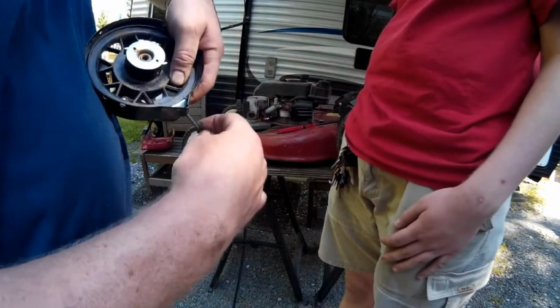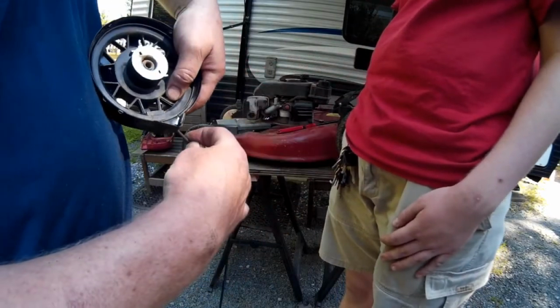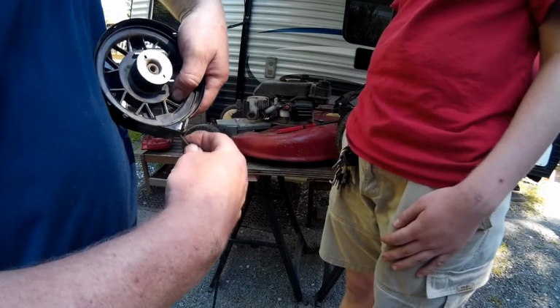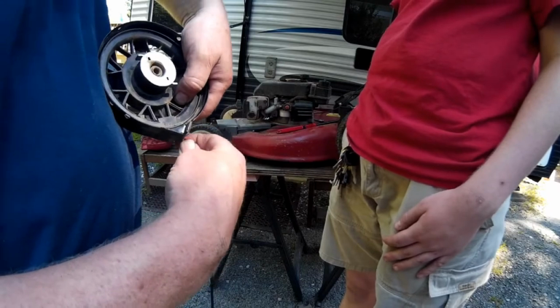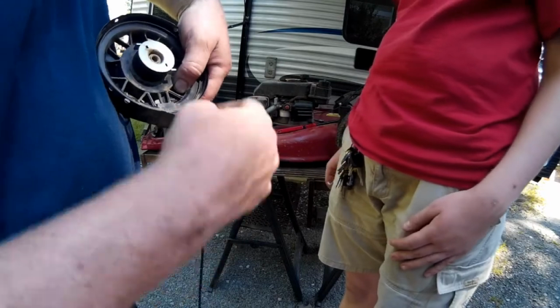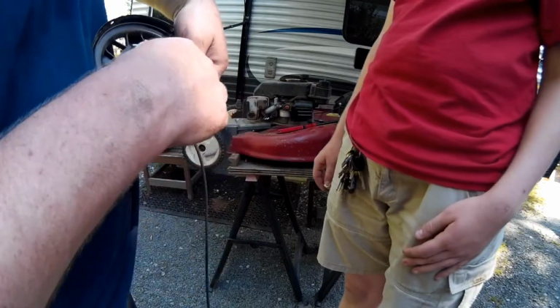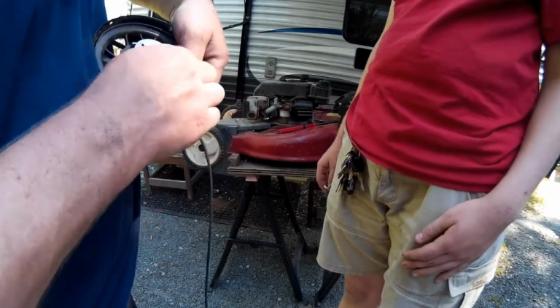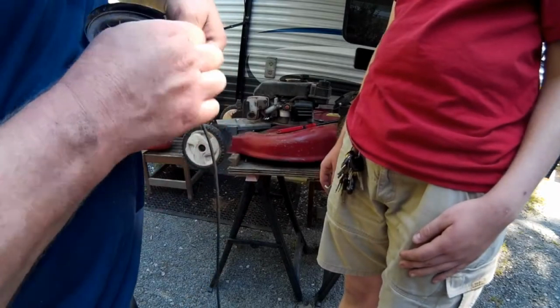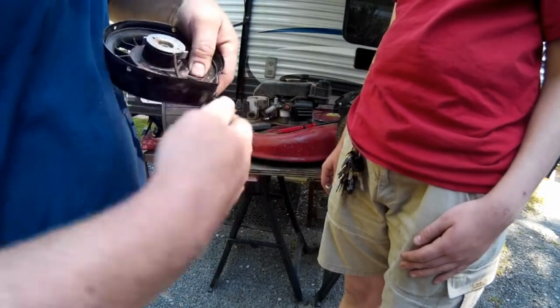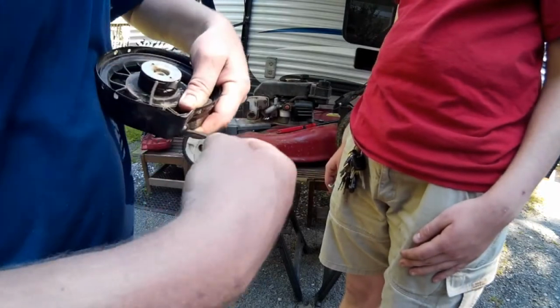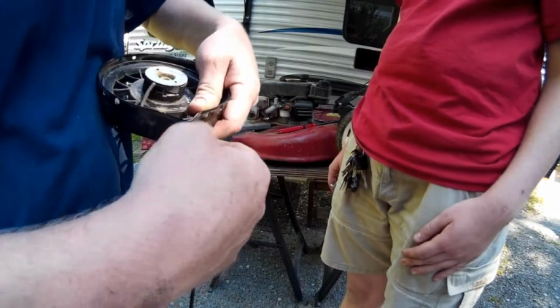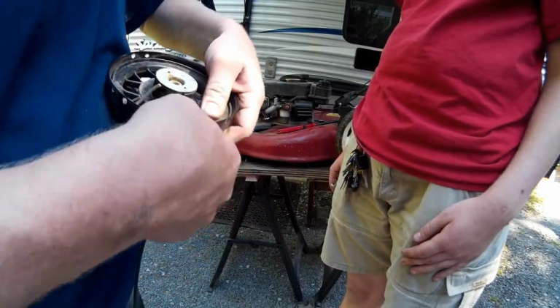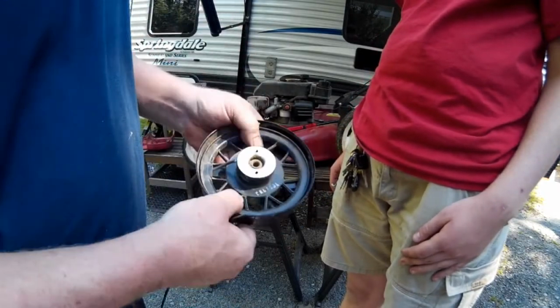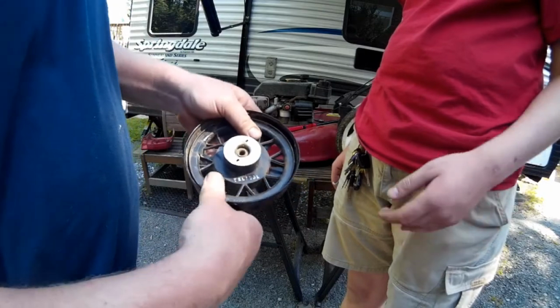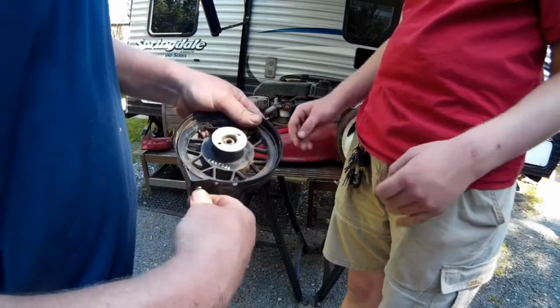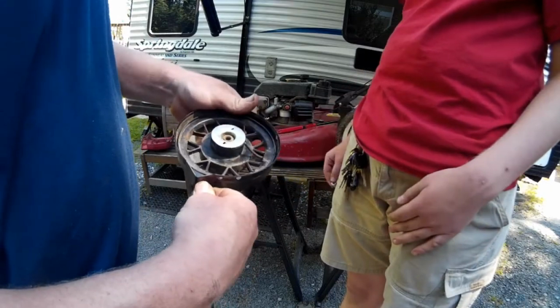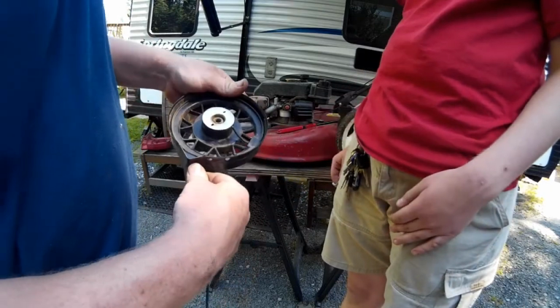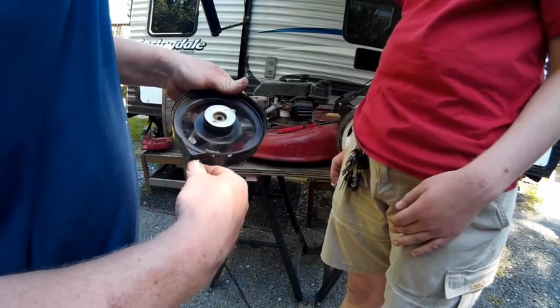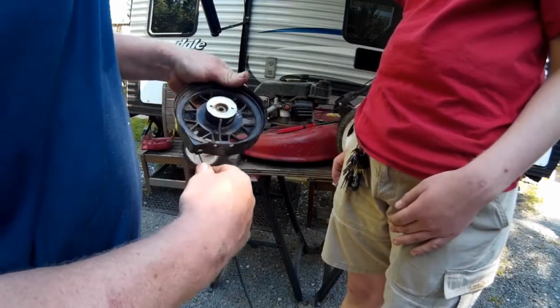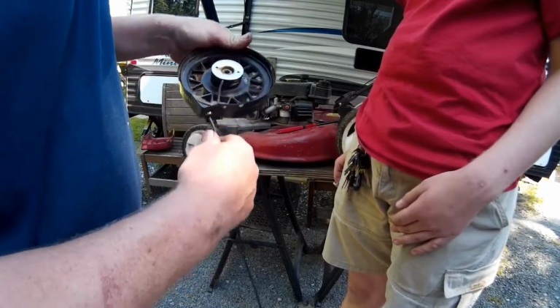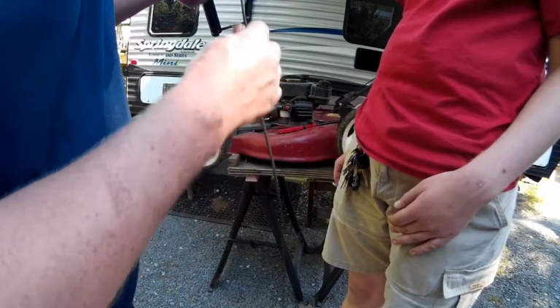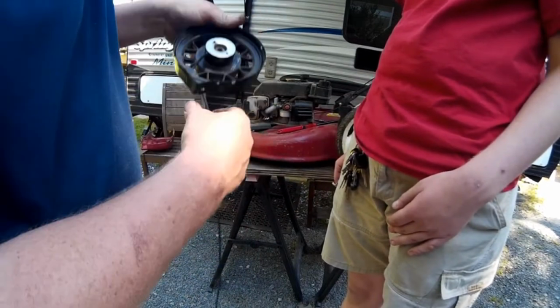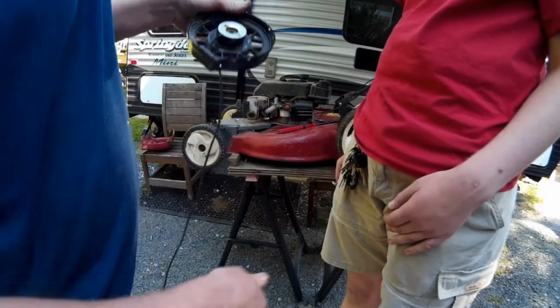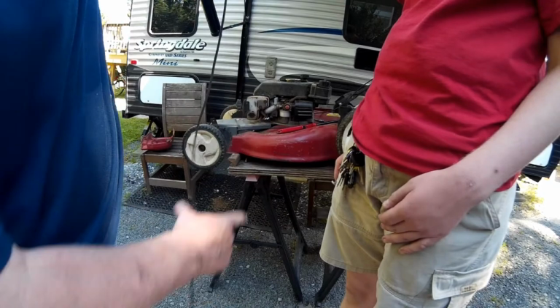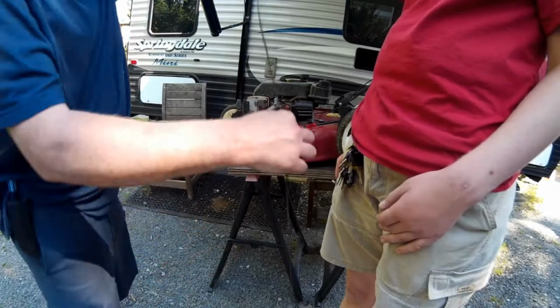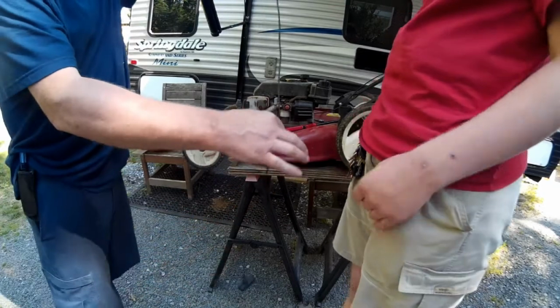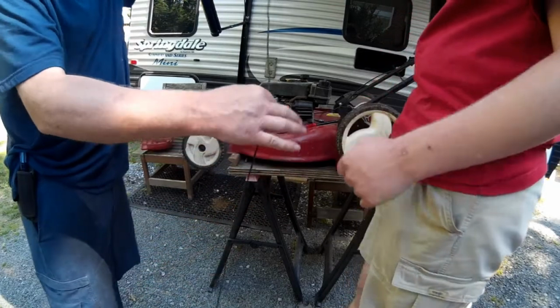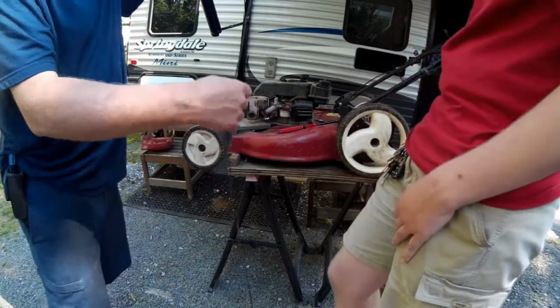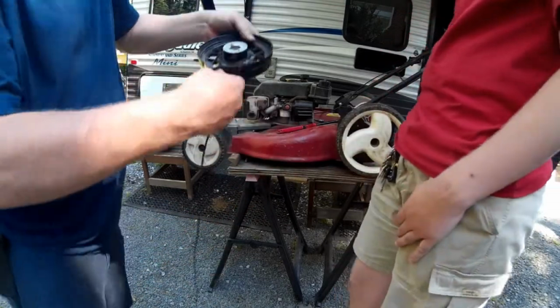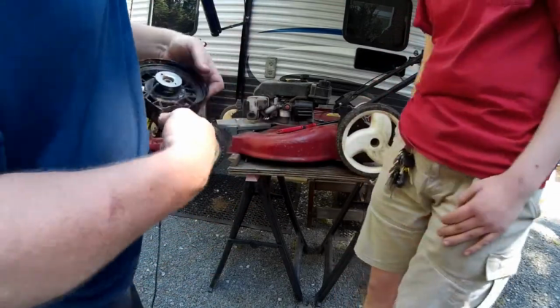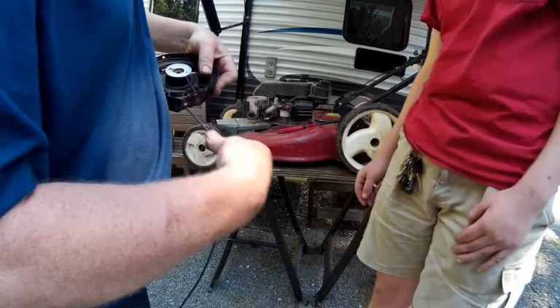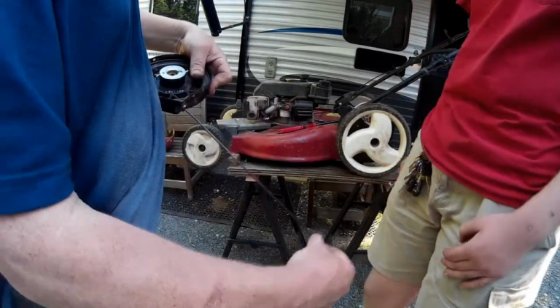Now we're going to go ahead and put this in and get it through. I'm just going to pull it through and let this thing wind up to see if I have it spun up enough. I have too much cord hanging out, so I did not spin it up enough.